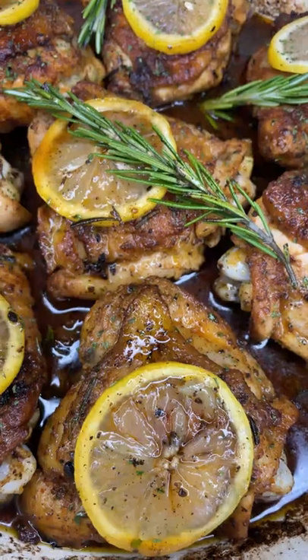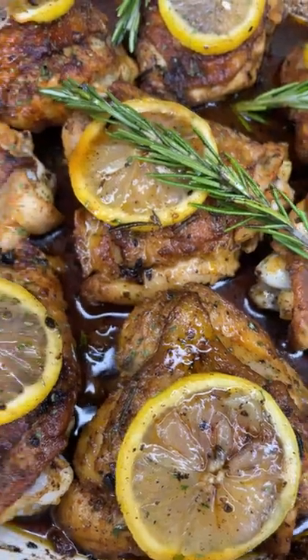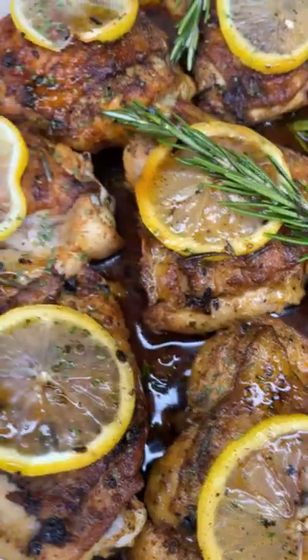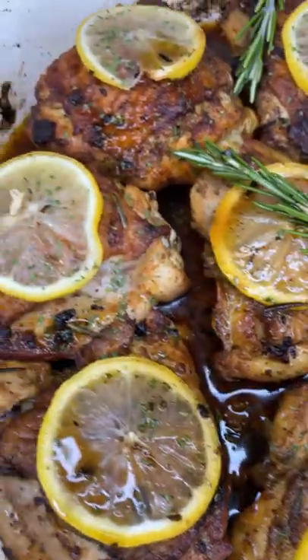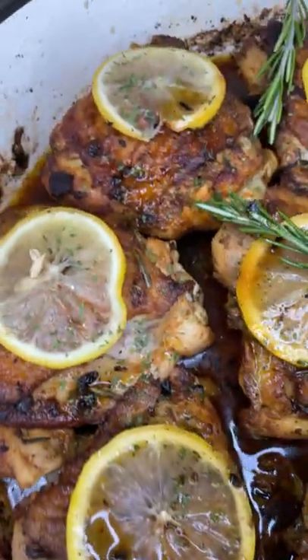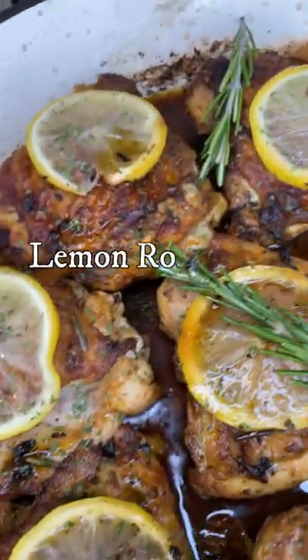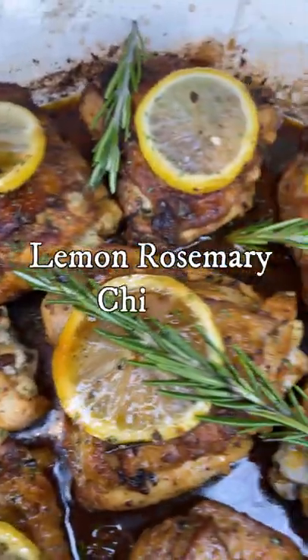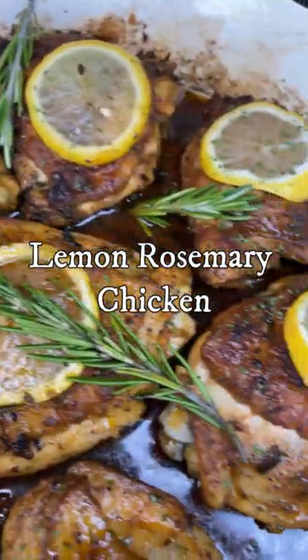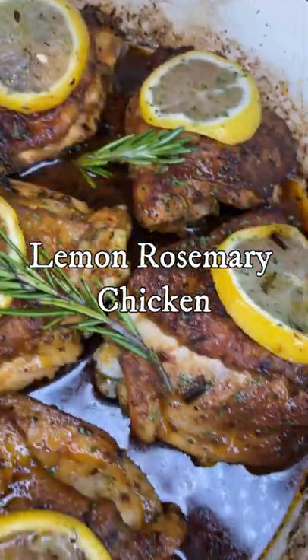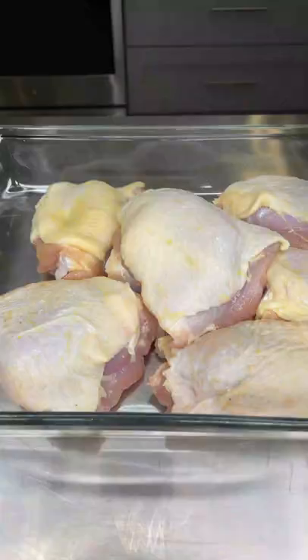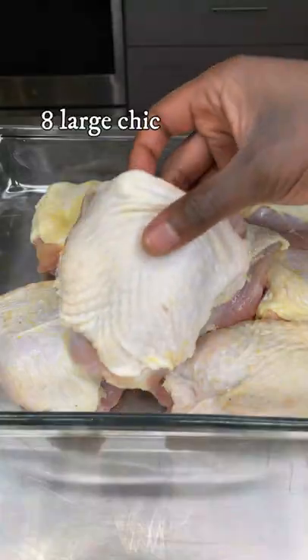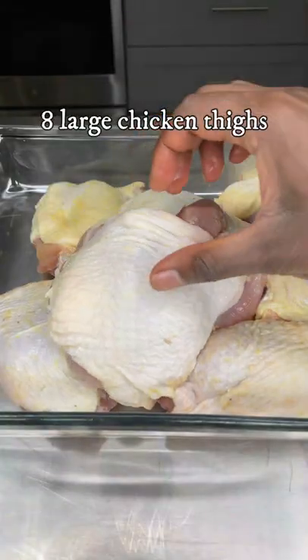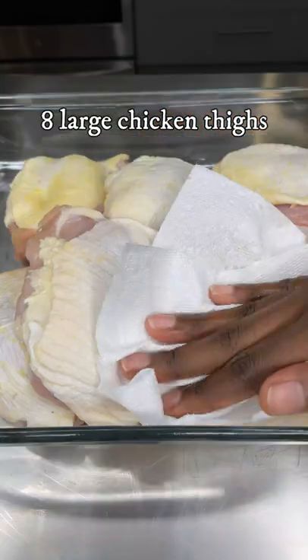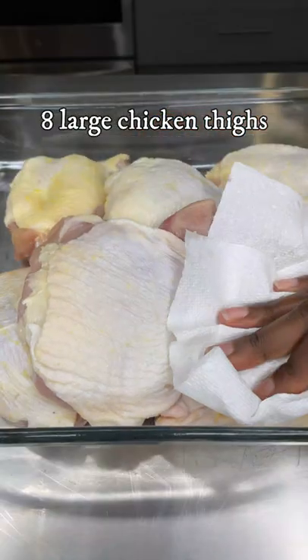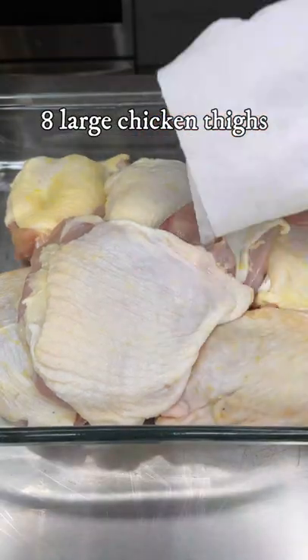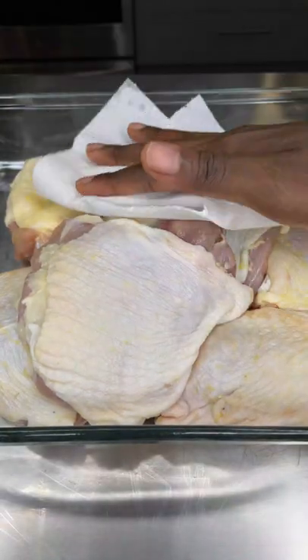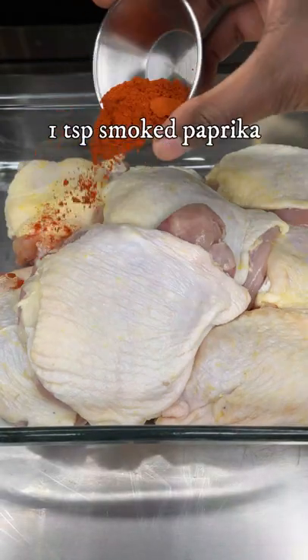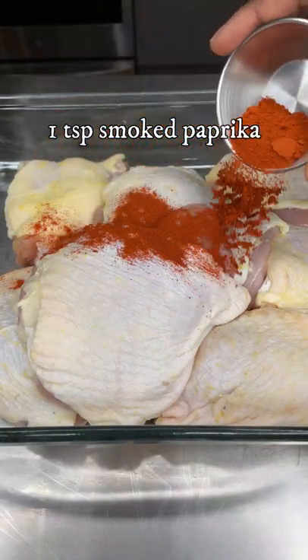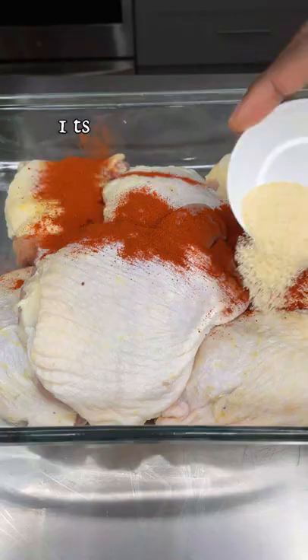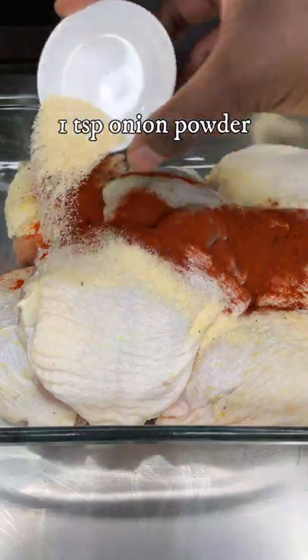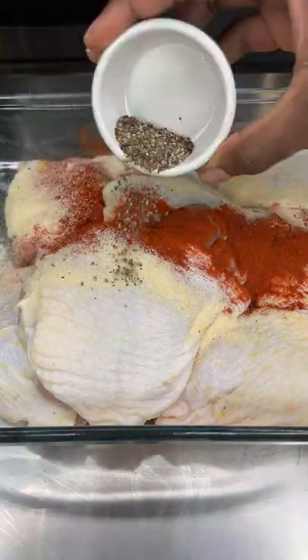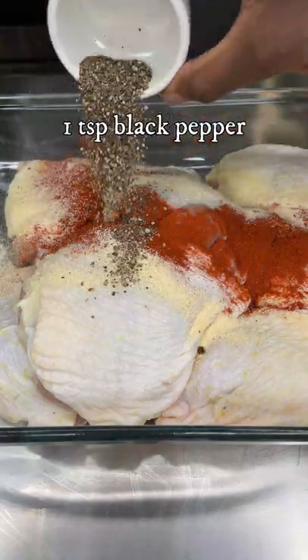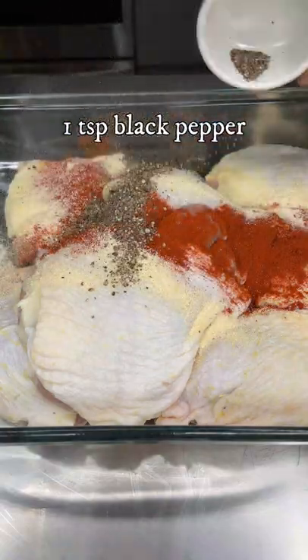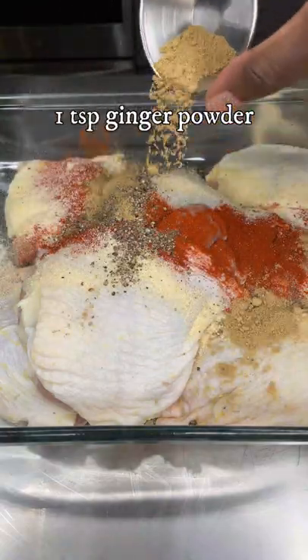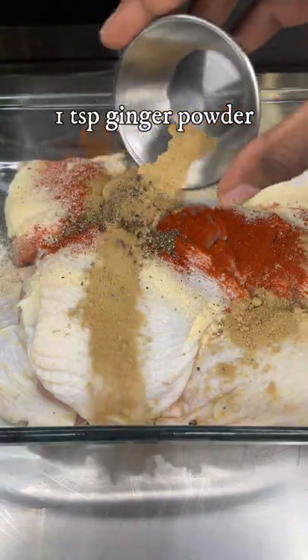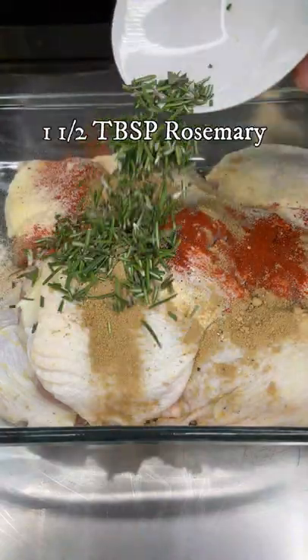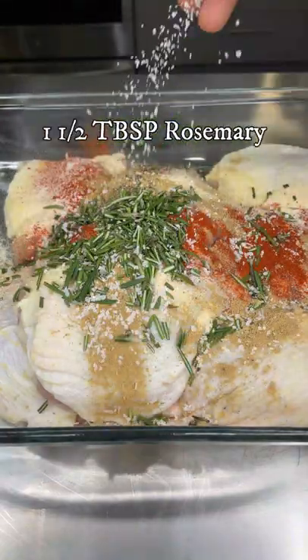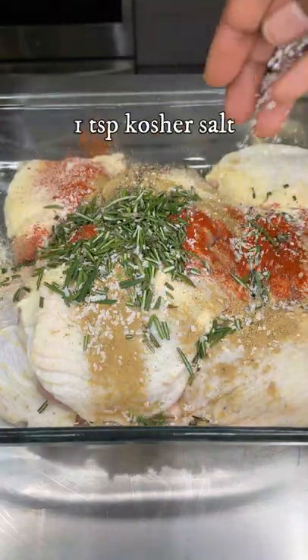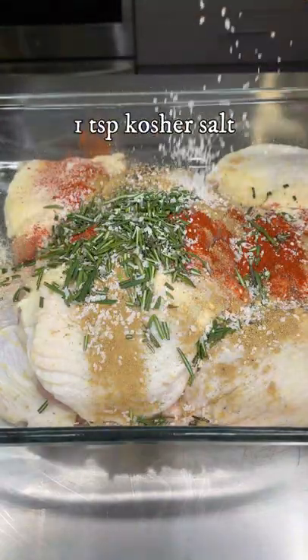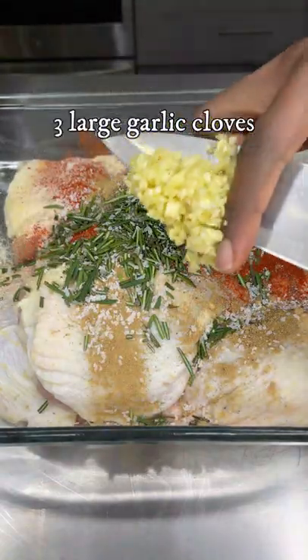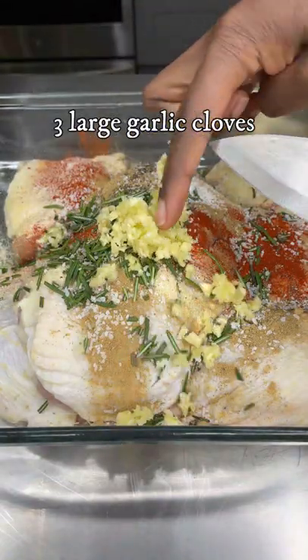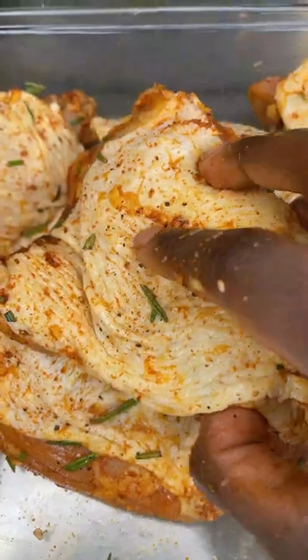This easy one pan lemon rosemary chicken is the perfect dish for one of those lazy days. Start off by drying some chicken thighs, and marinate for a minimum of 20 minutes up to 12 hours.